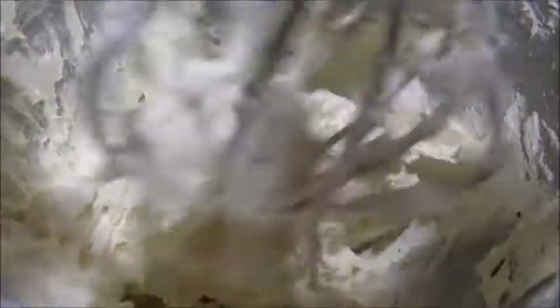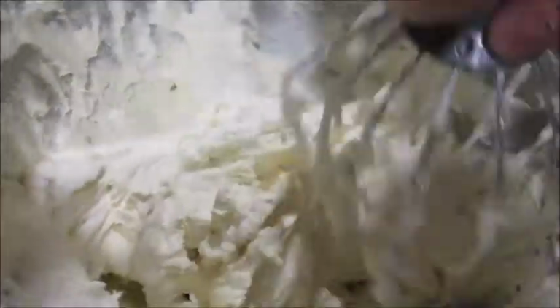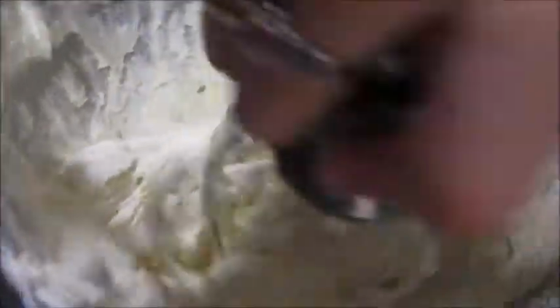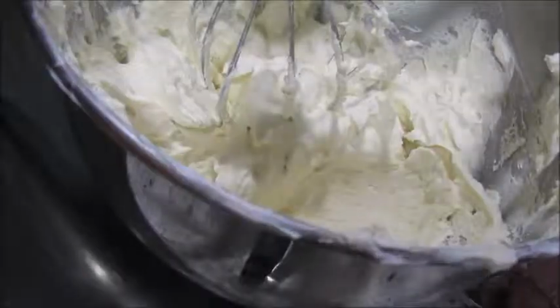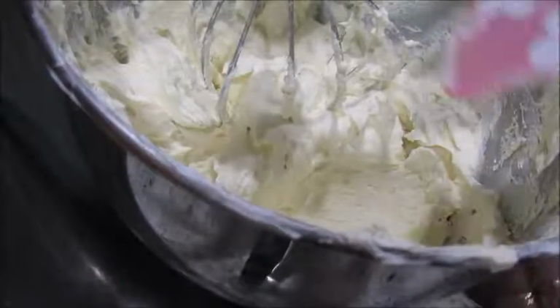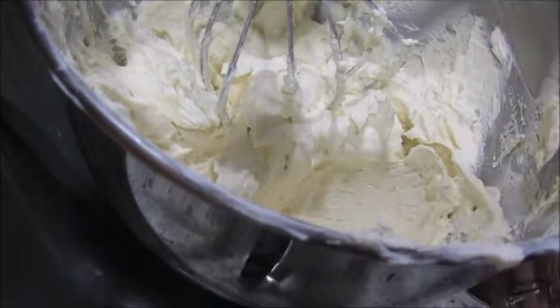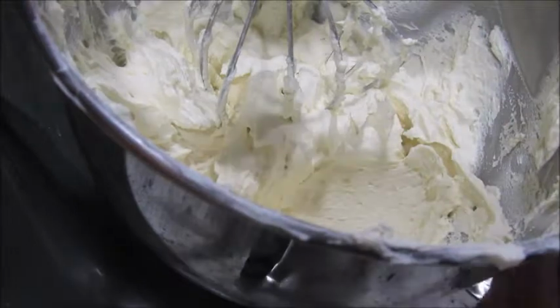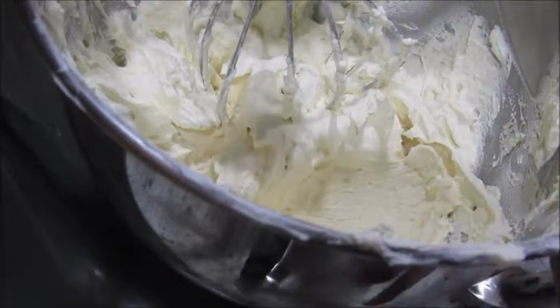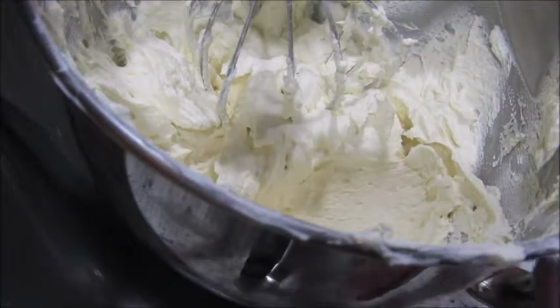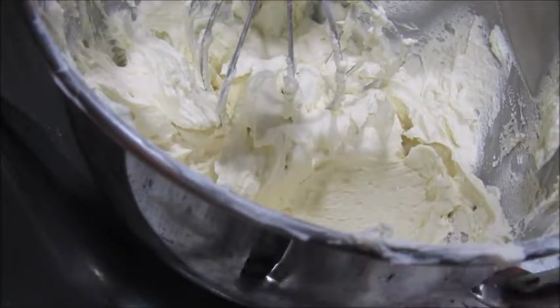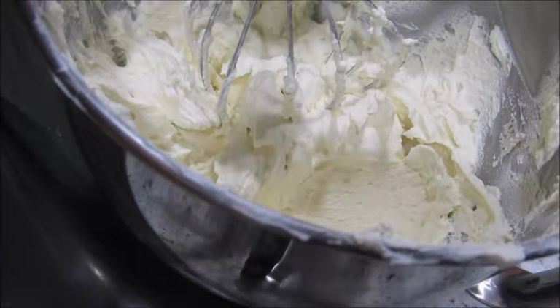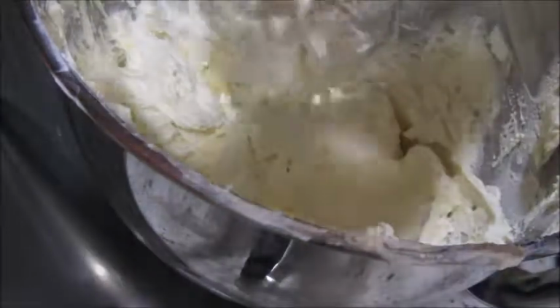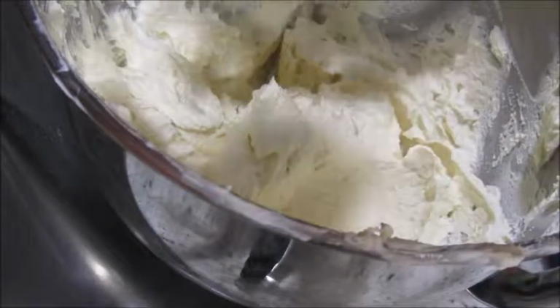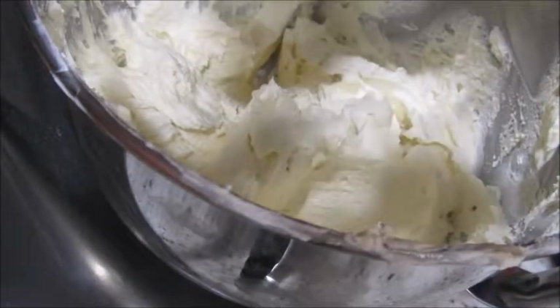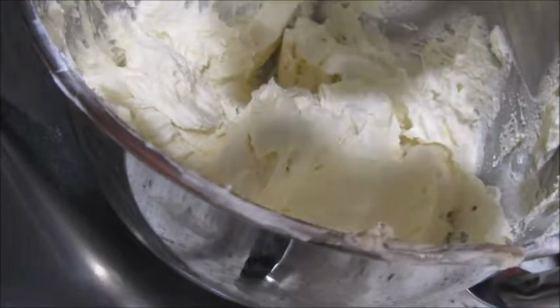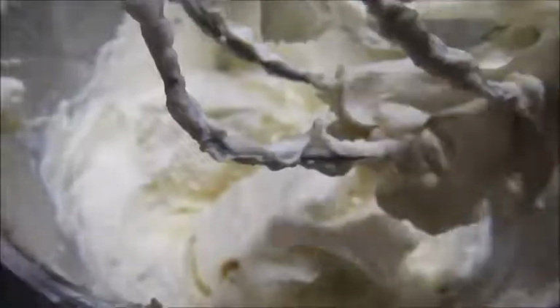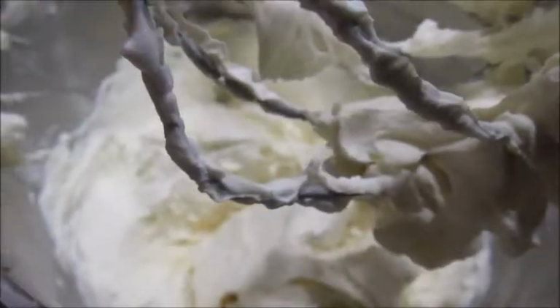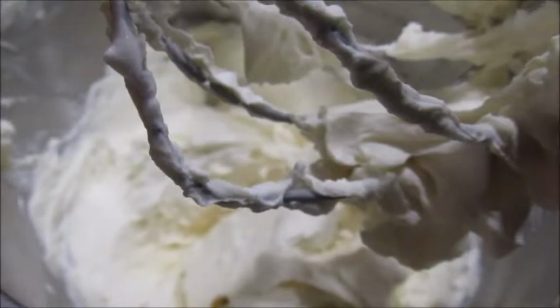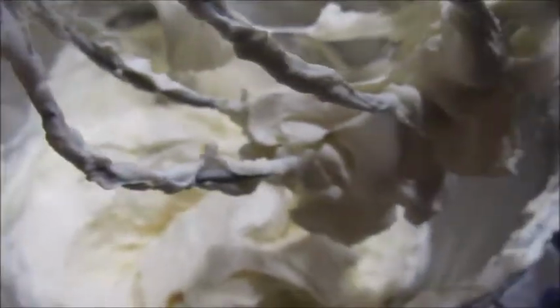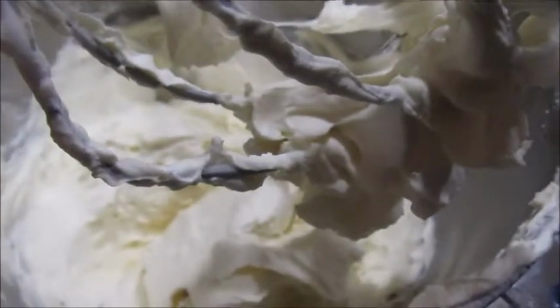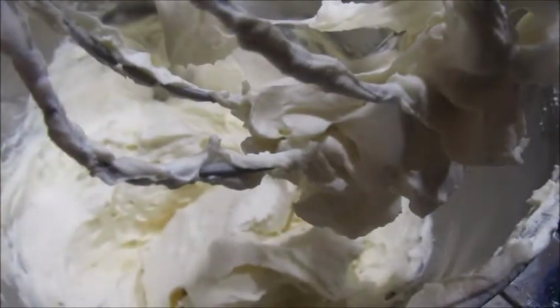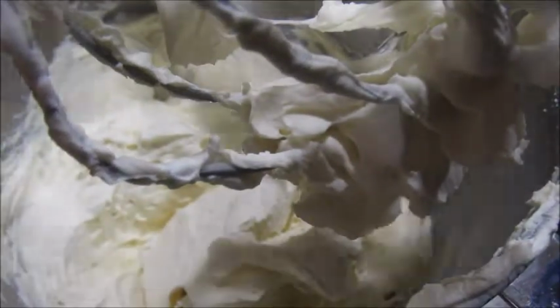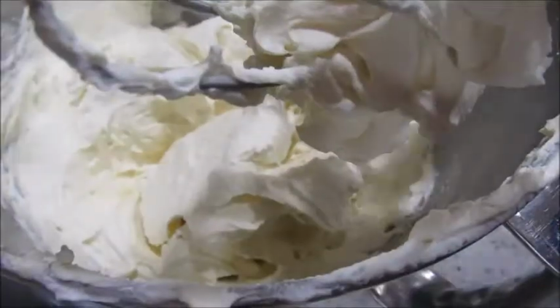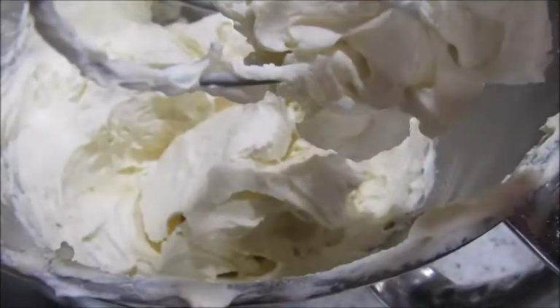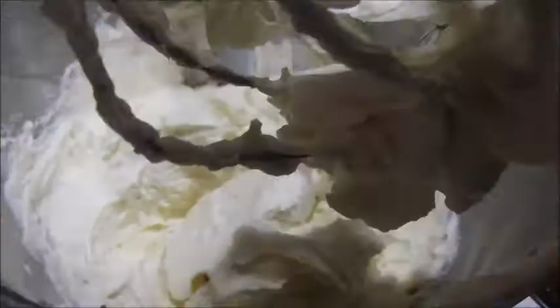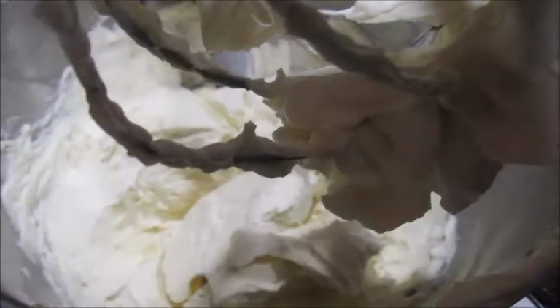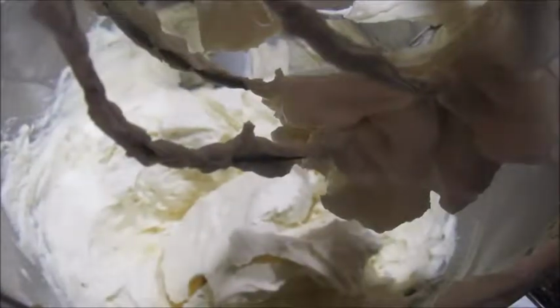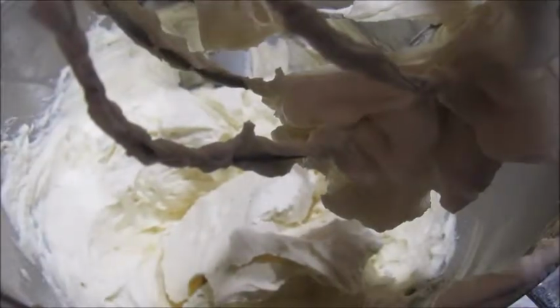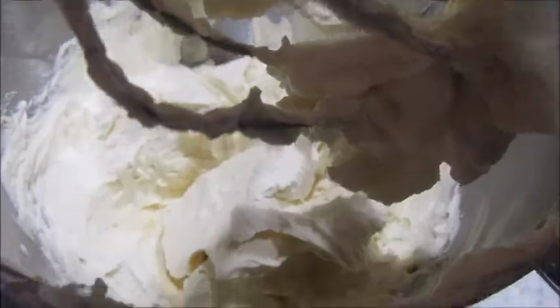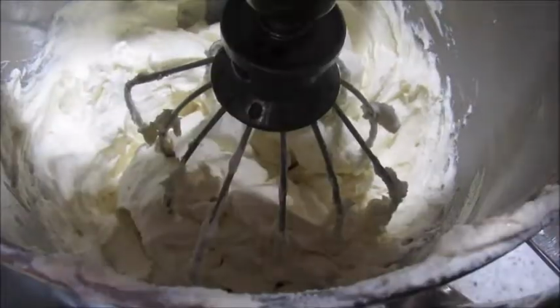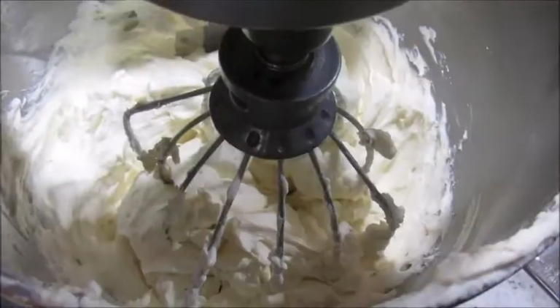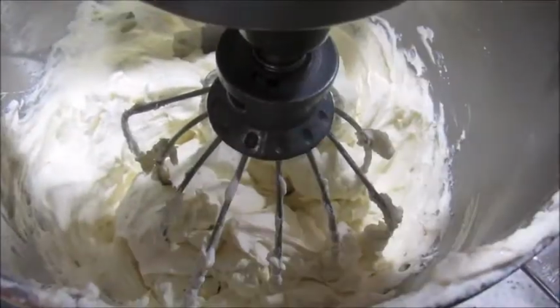Just mix it all in to get all the edges. Depending on how sweet you like it is how much sugar you'll add. I prefer mine to be a little sweet. When you have the sugar, just keep trying it to see if that's the sweetness you like. For me, half a cup was perfect for about two cups of heavy whipping cream.